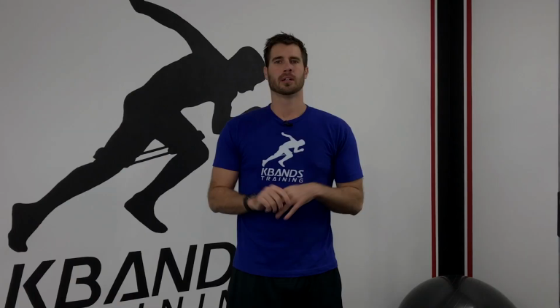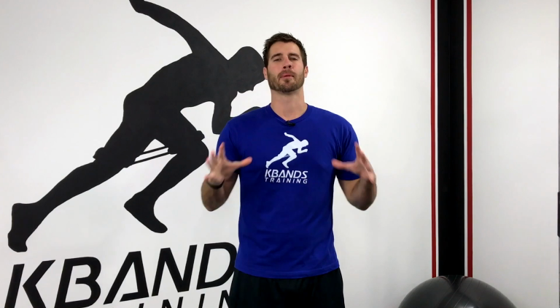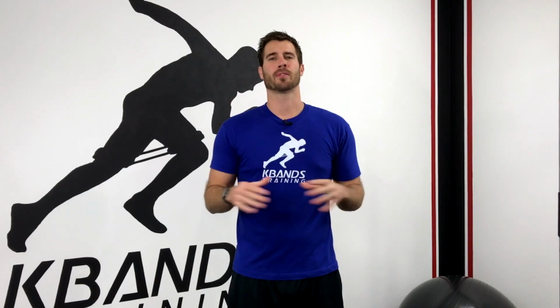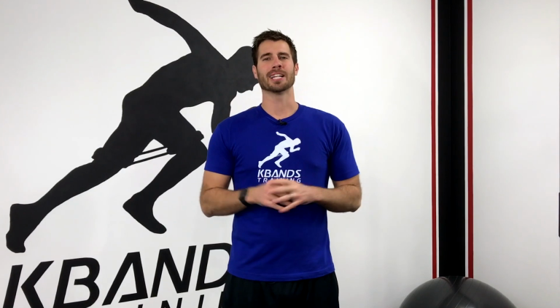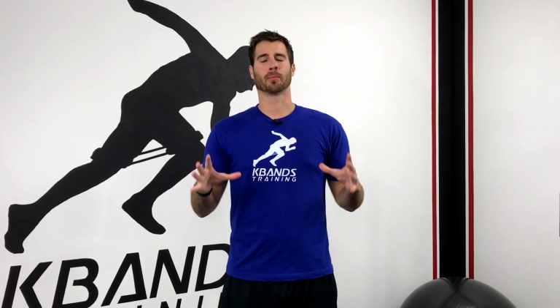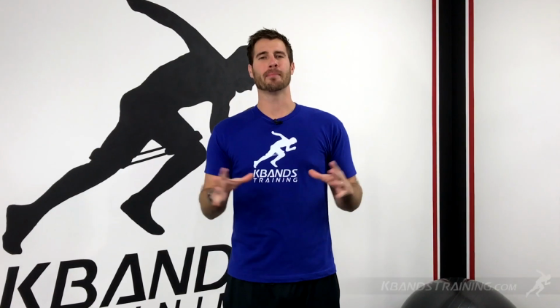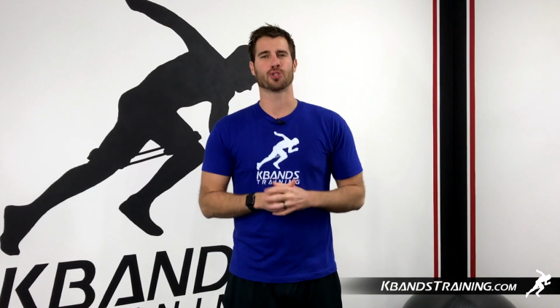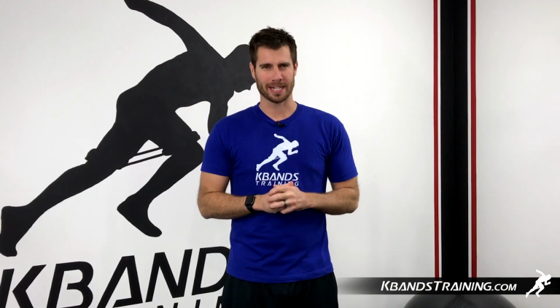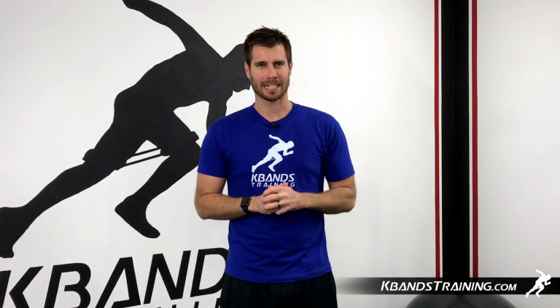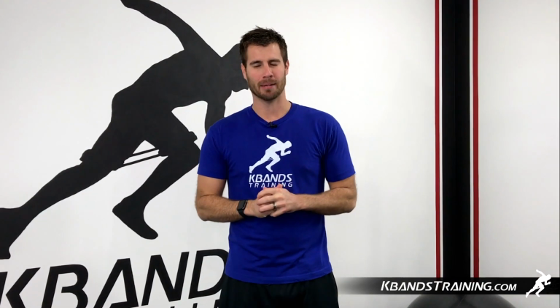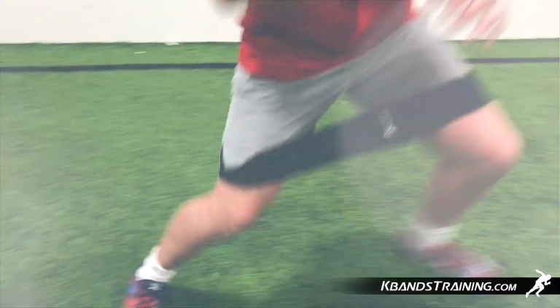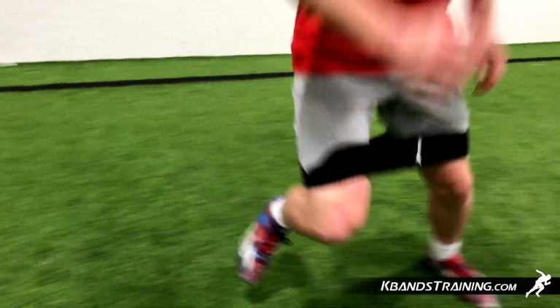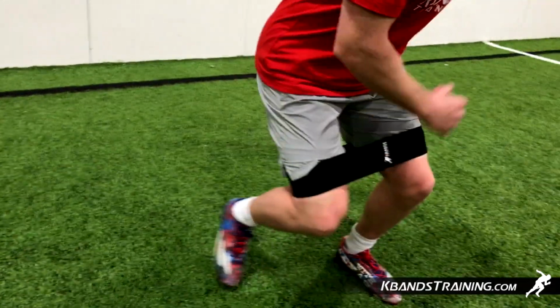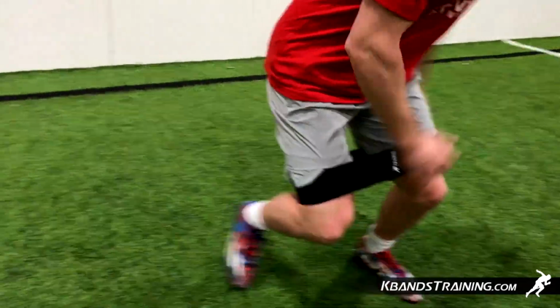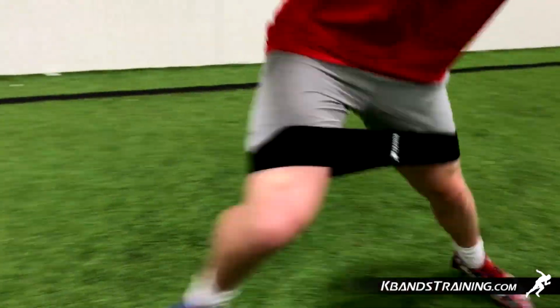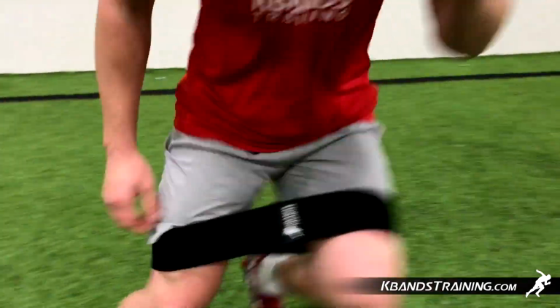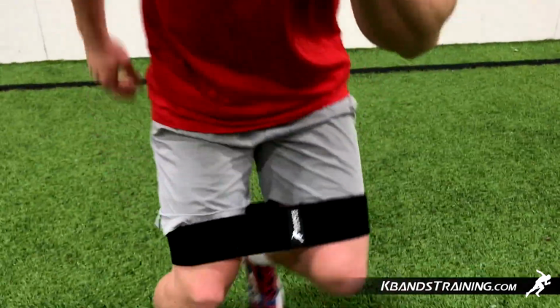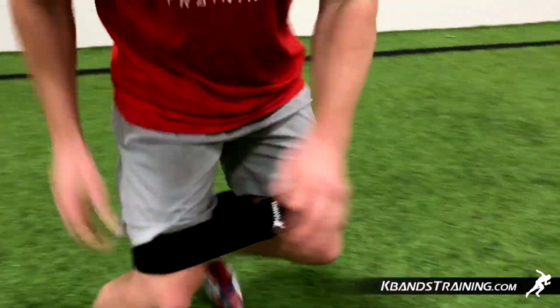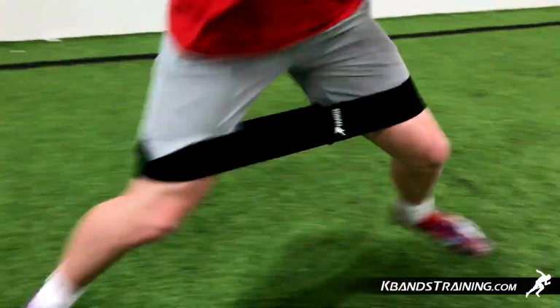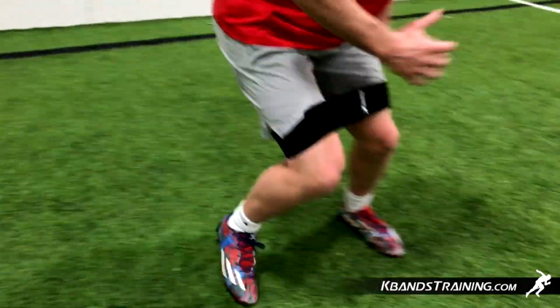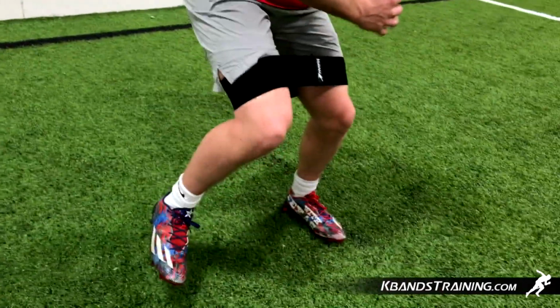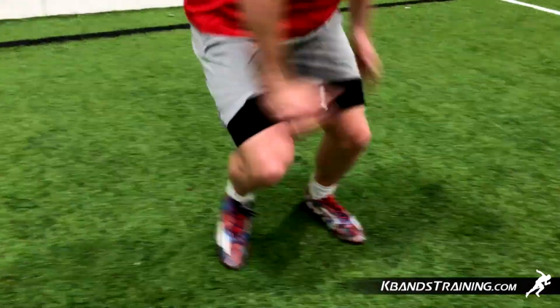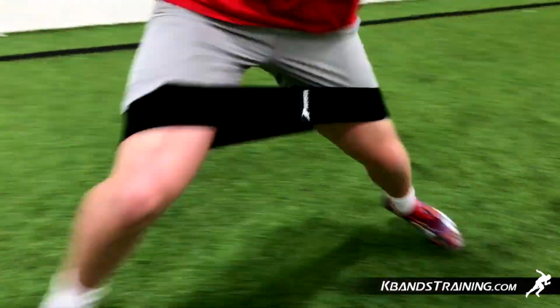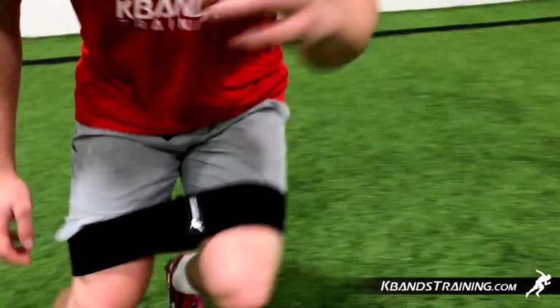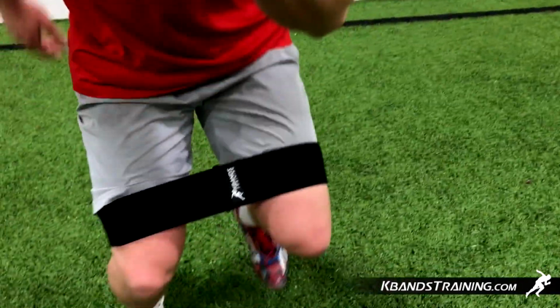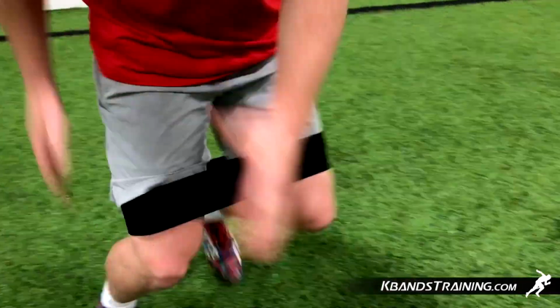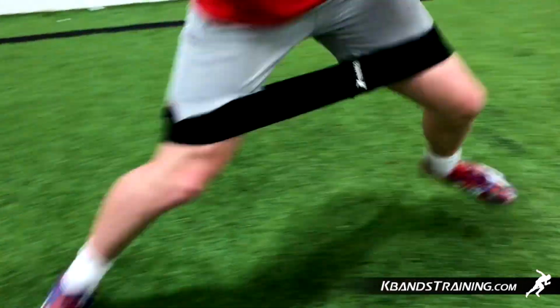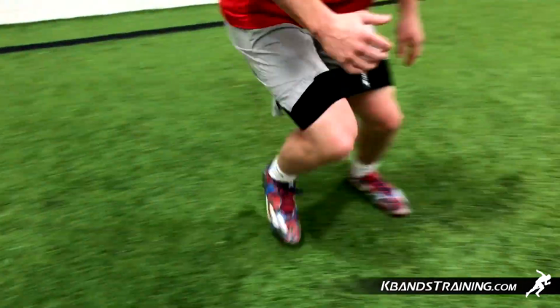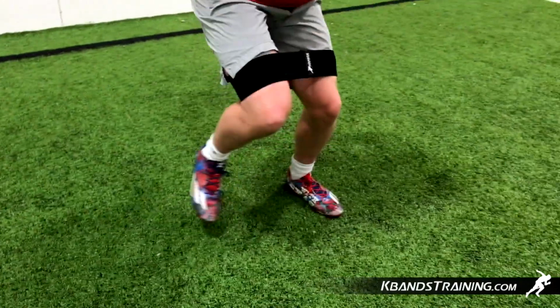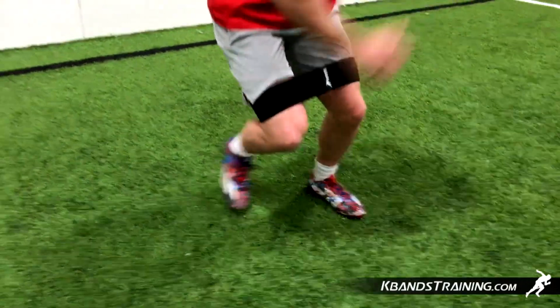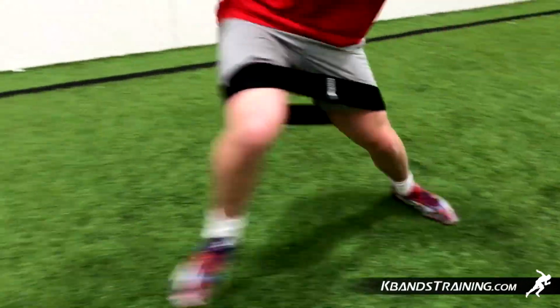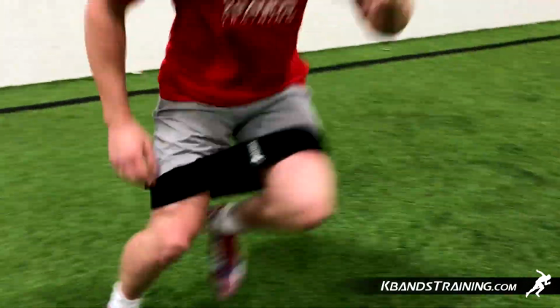Hi, my name is Trevor Tysman from kbandstraining.com. Today we're going to be working a little bit of conditioning for our legs and our glute strength, moving from side to side.